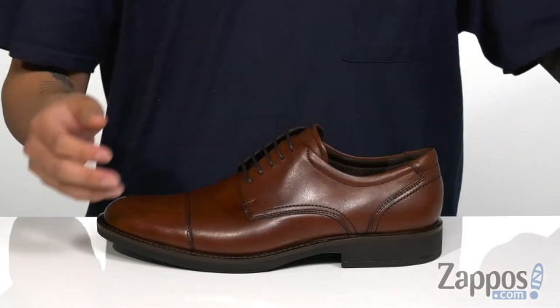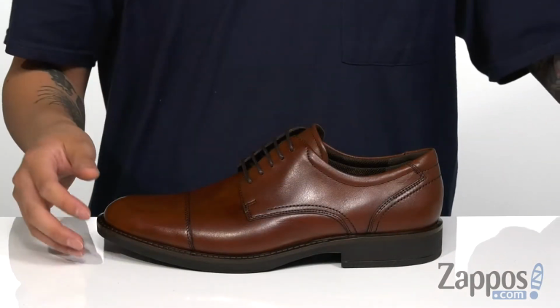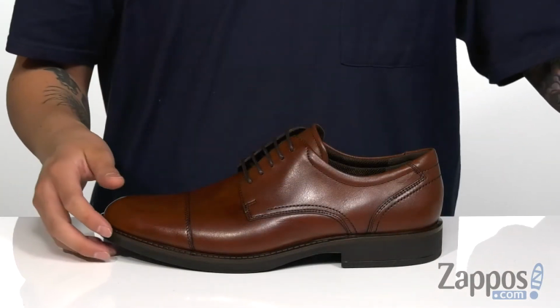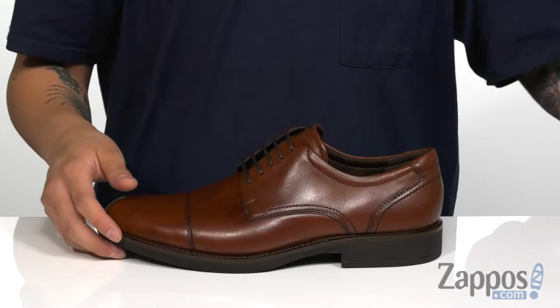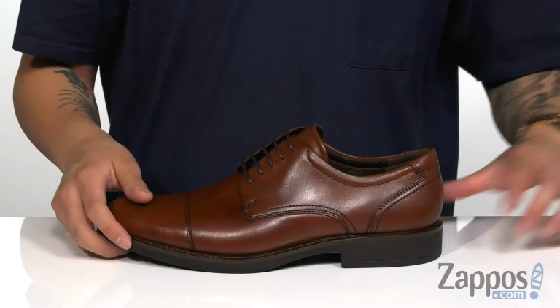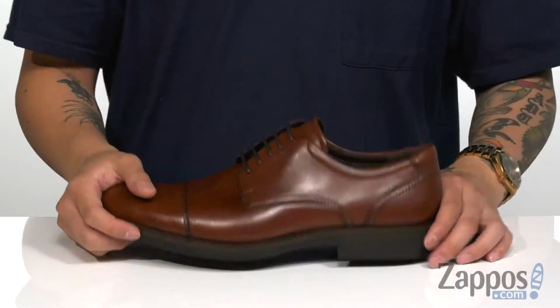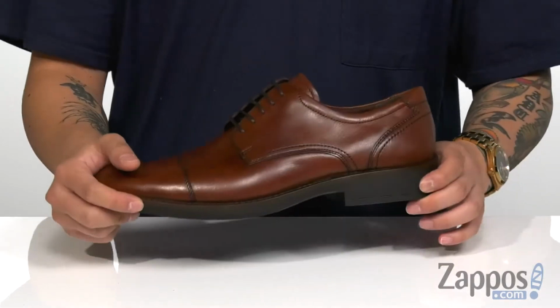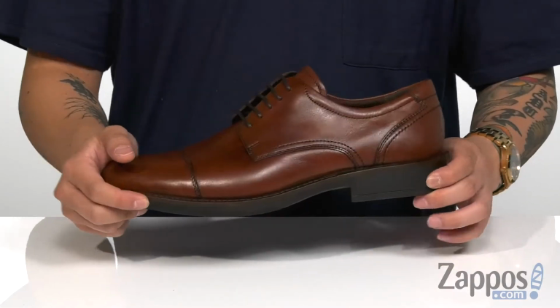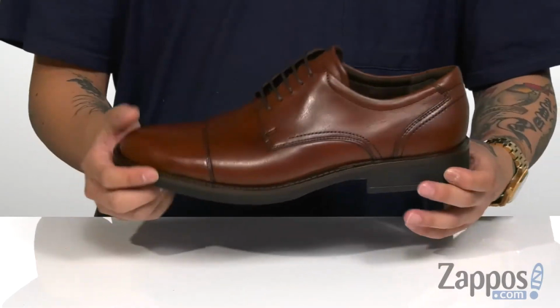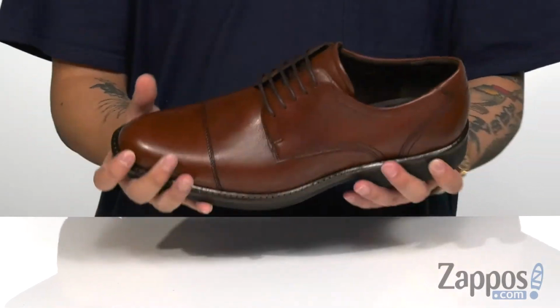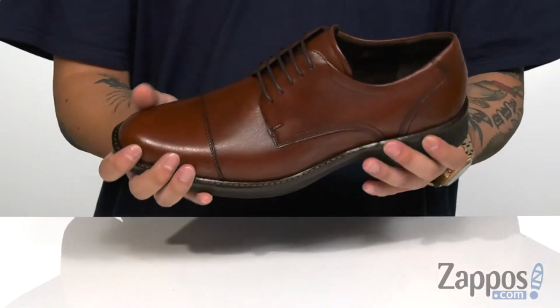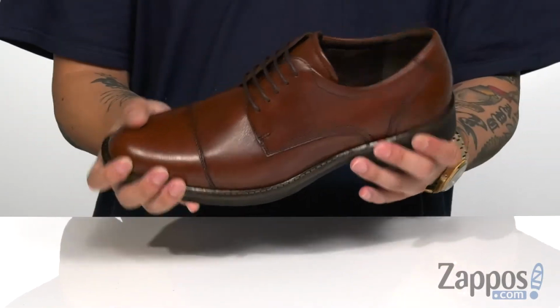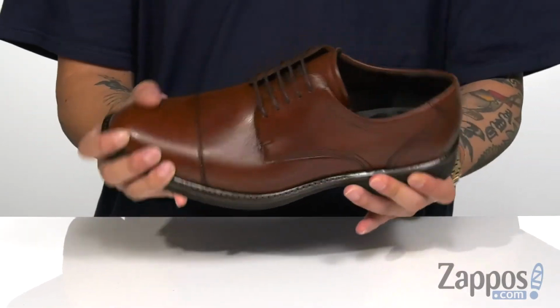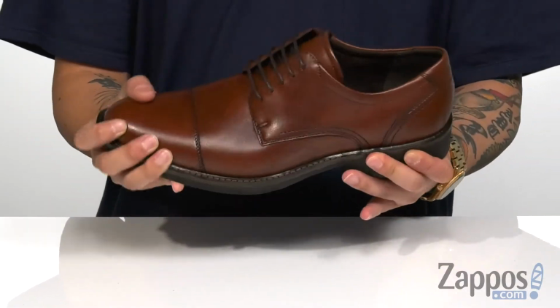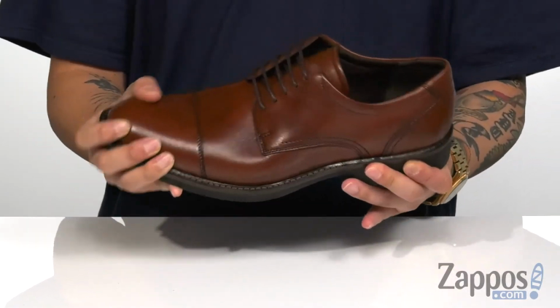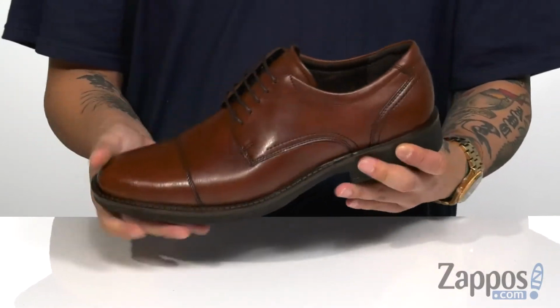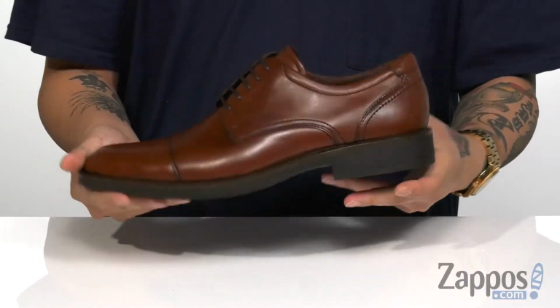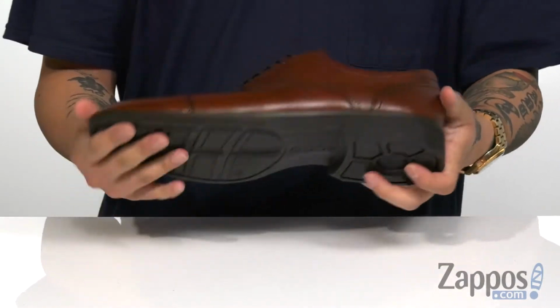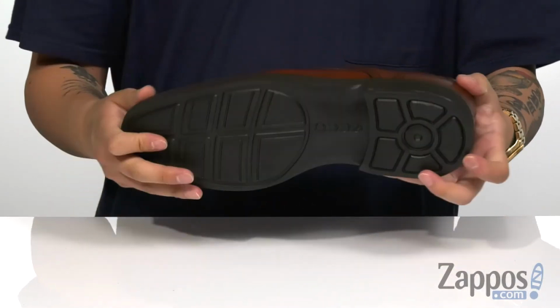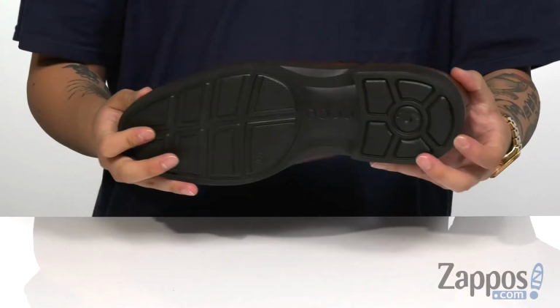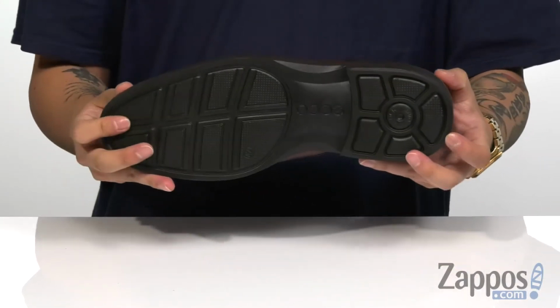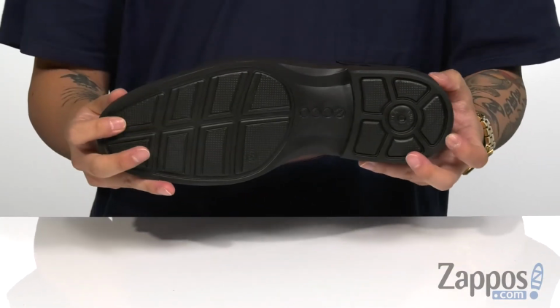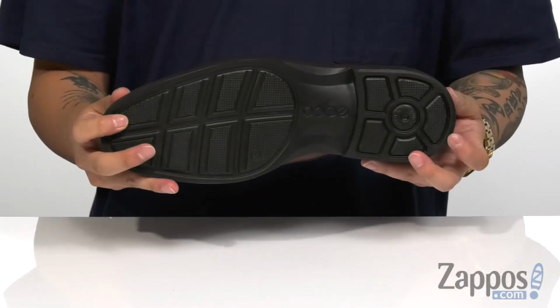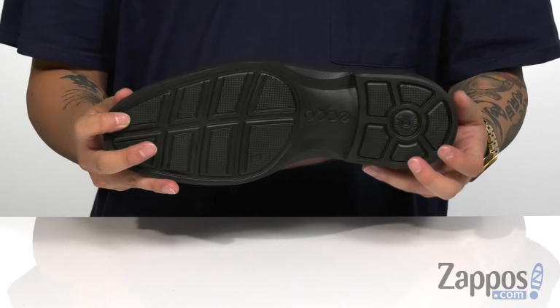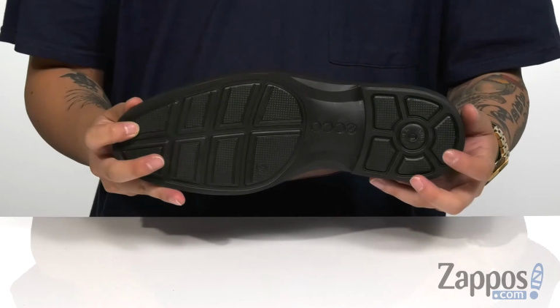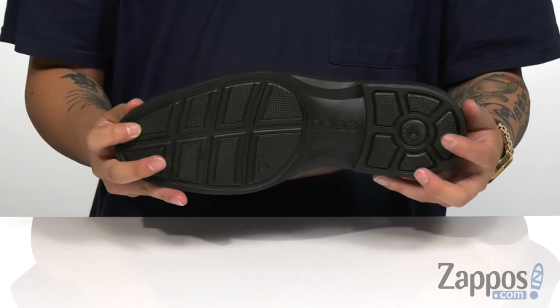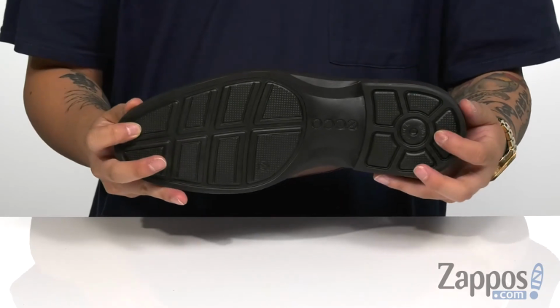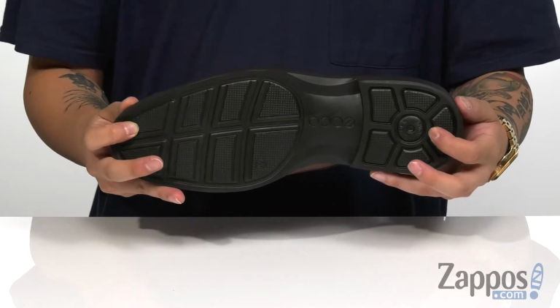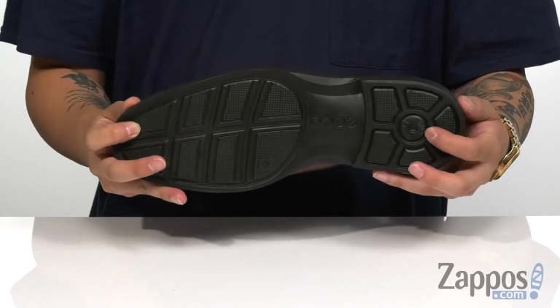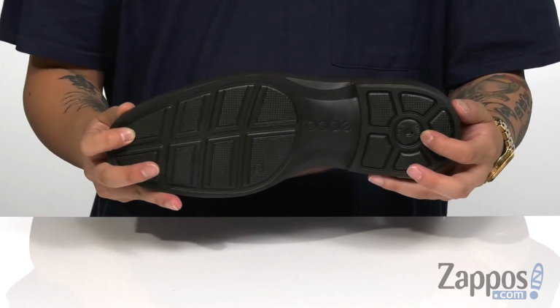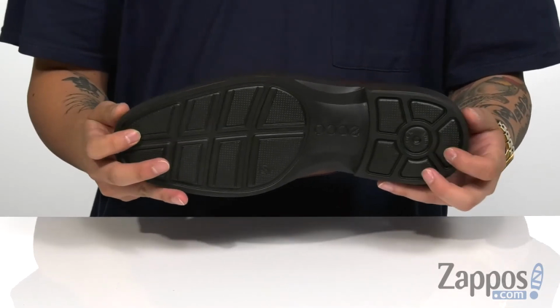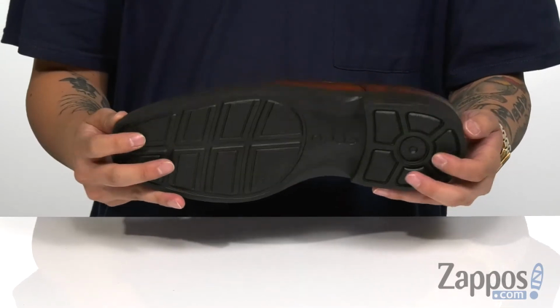You've got a shock-absorbing lightweight midsole design with a slight bit of flex and movement, all on top of a synthetic outsole with a shock point to help absorb shock.